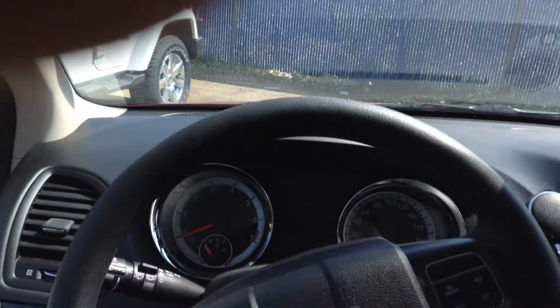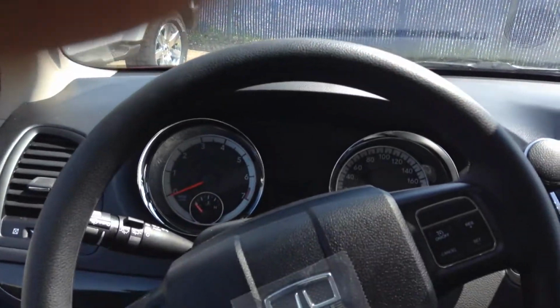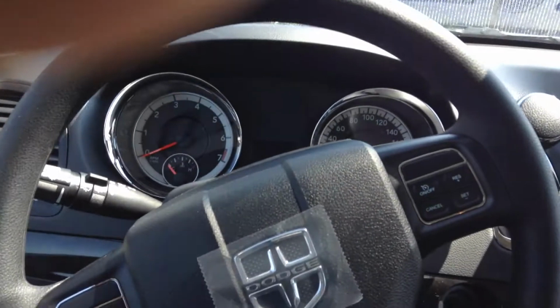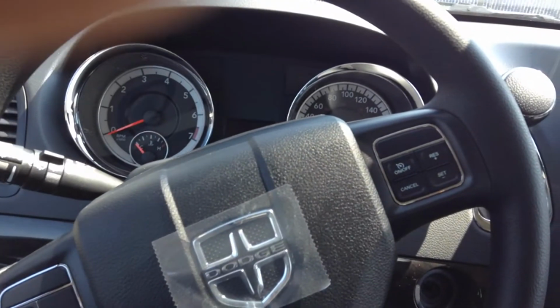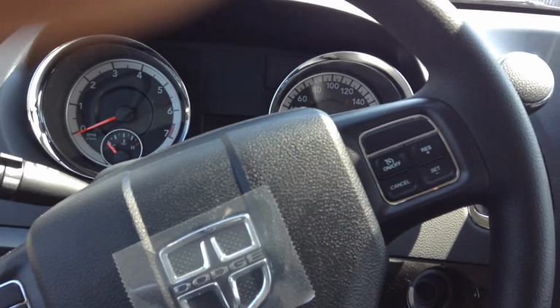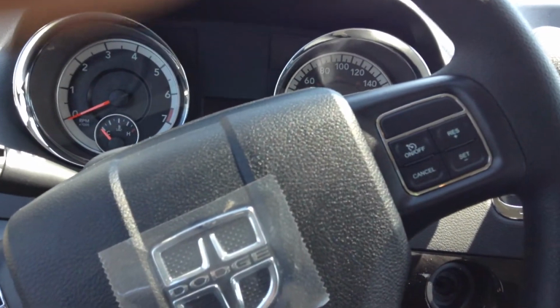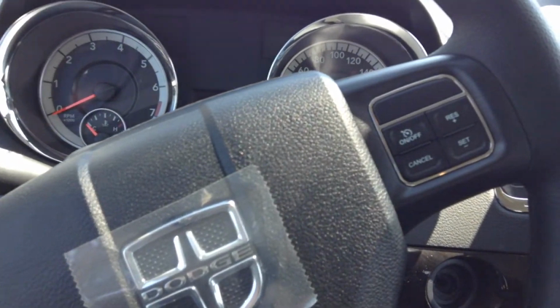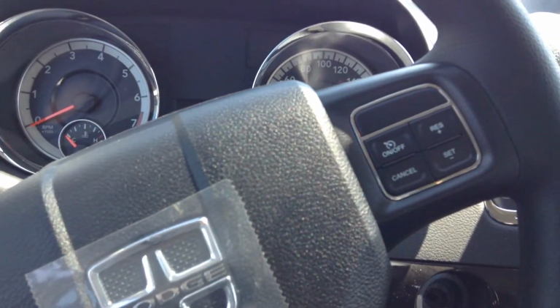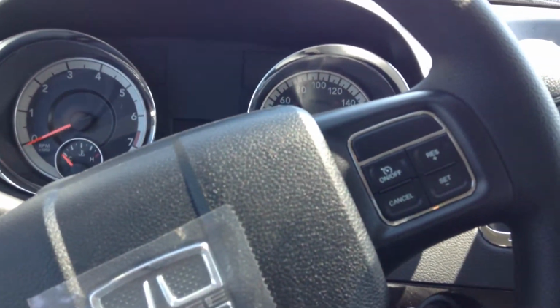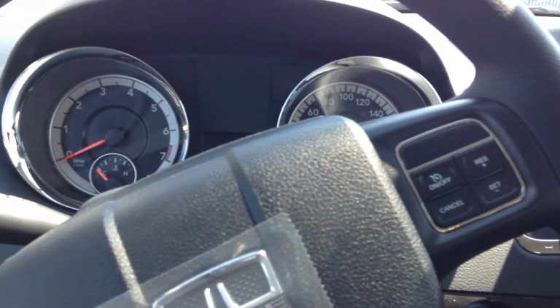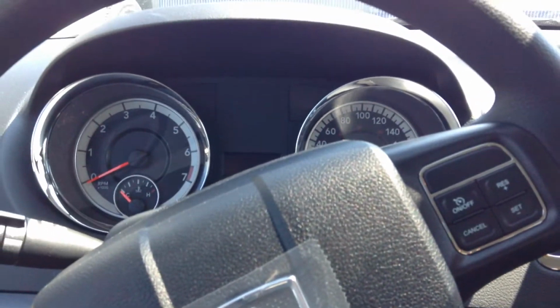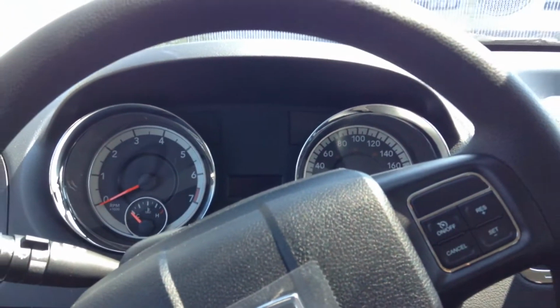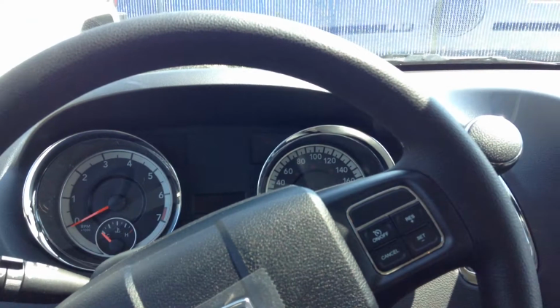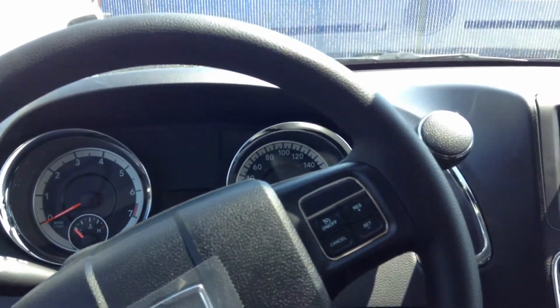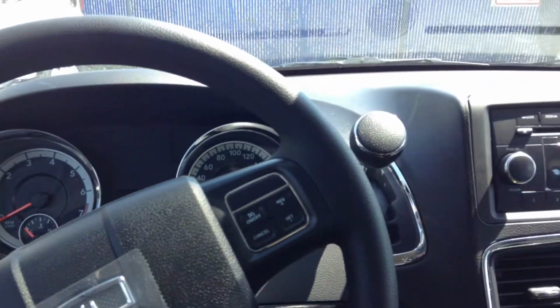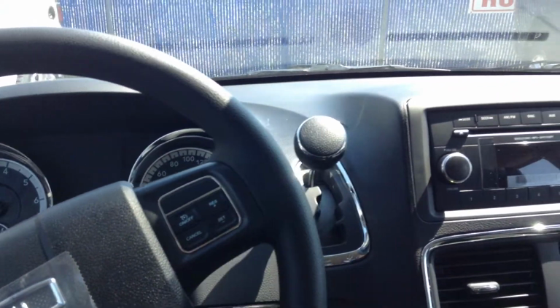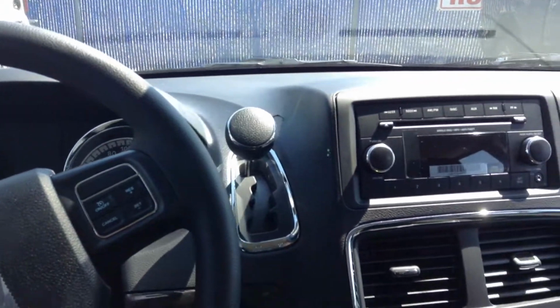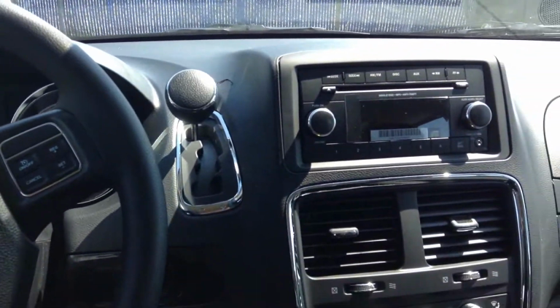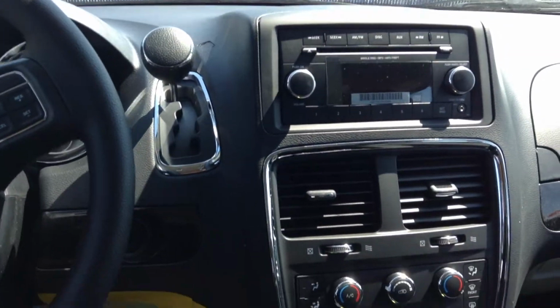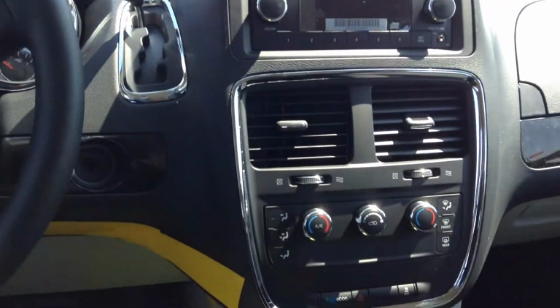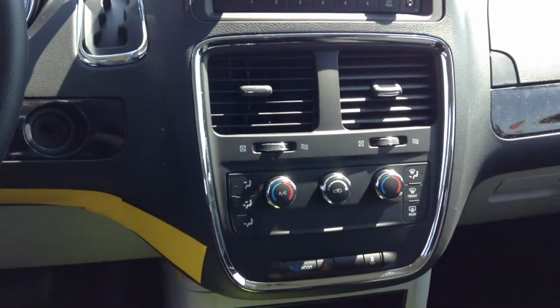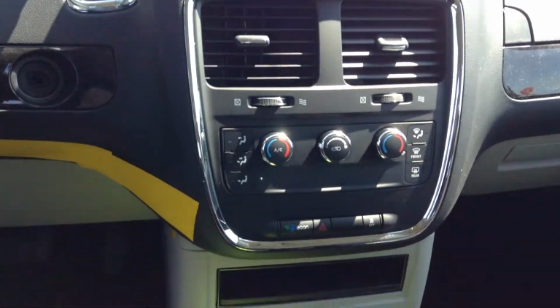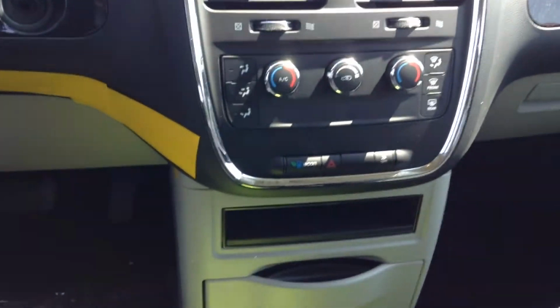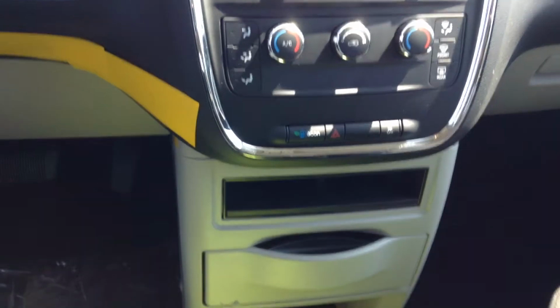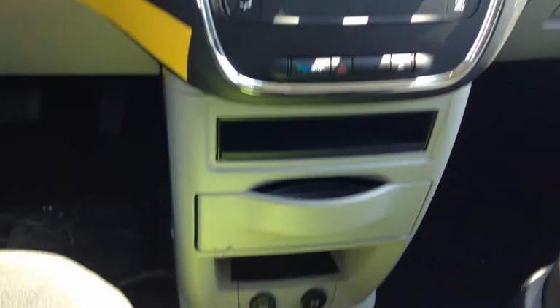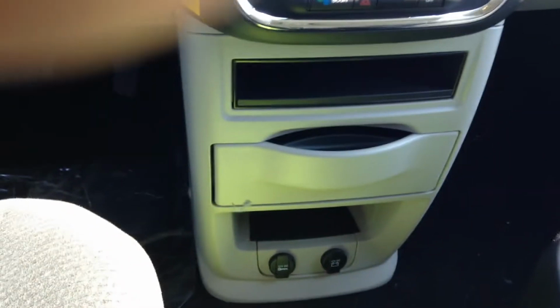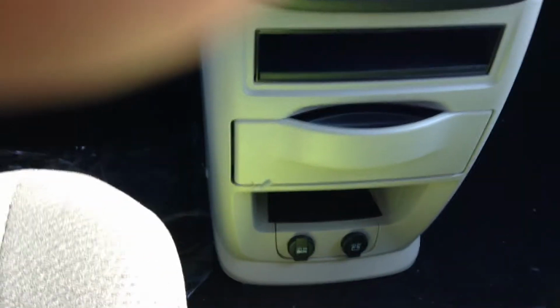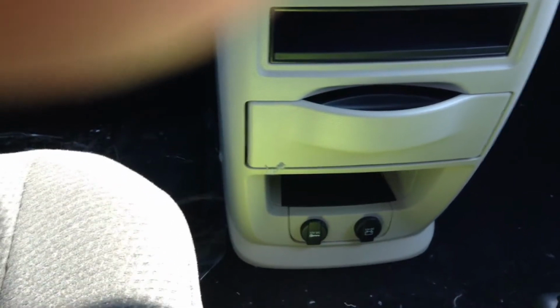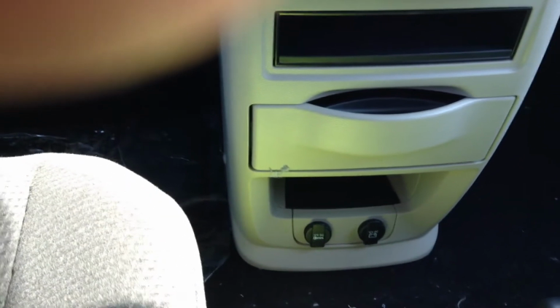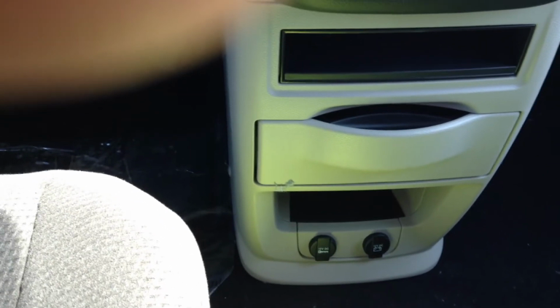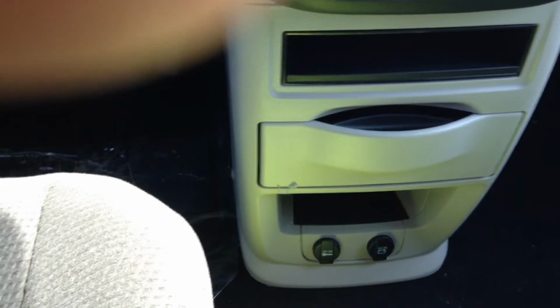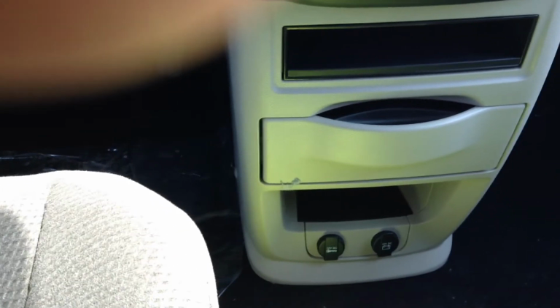It does come equipped with your steering wheel-mounted cruise controls right there. Also up front for convenience and charging things, you do have two of your 12-volt charger outlets right there.